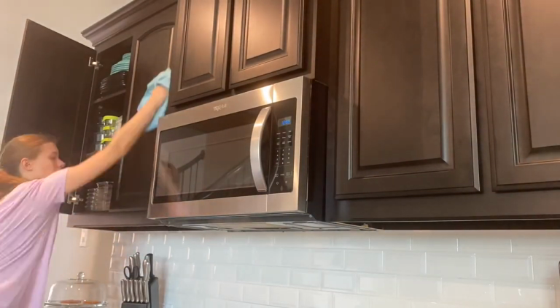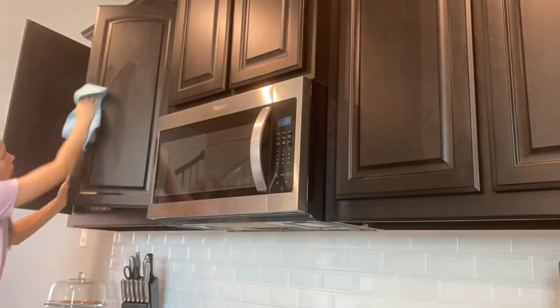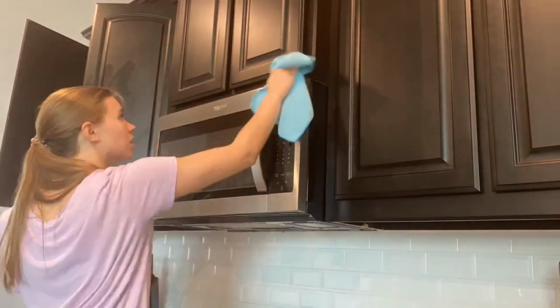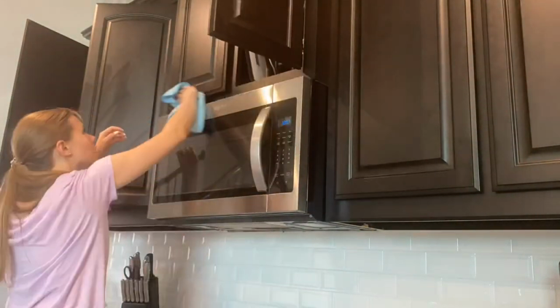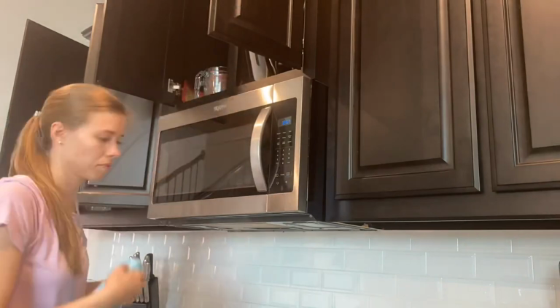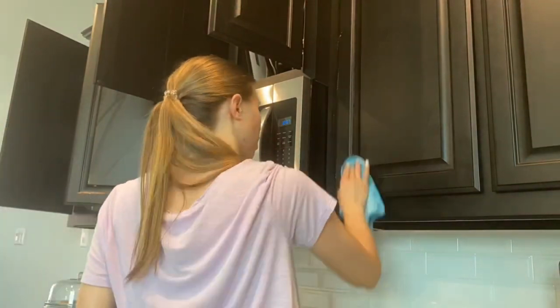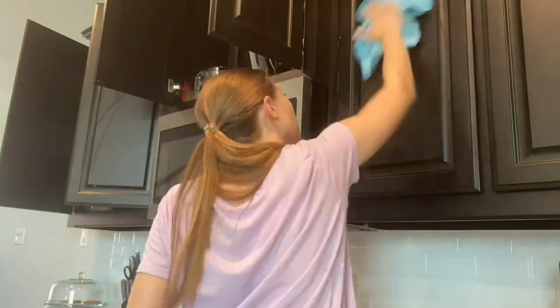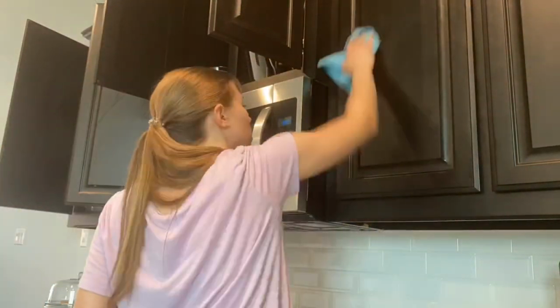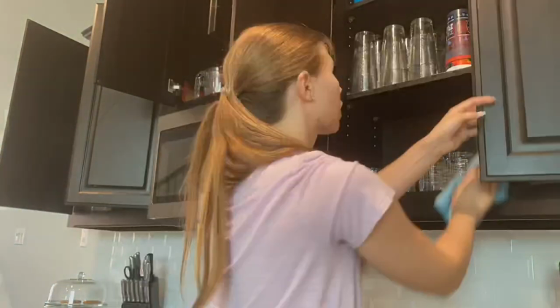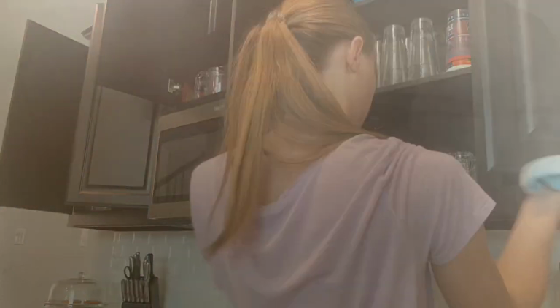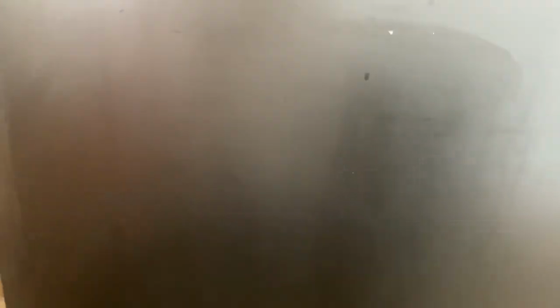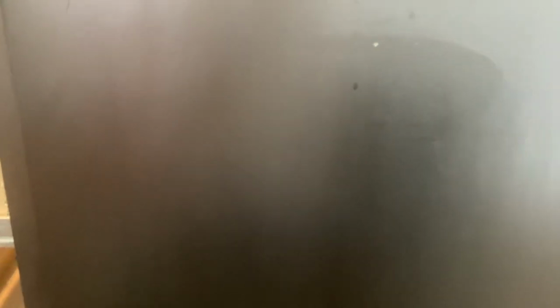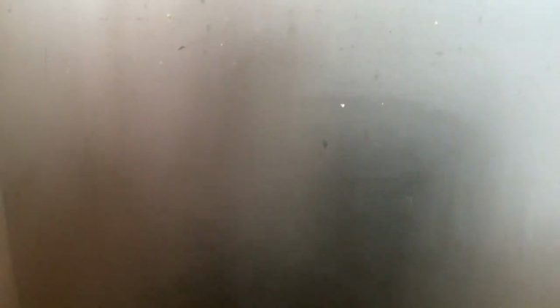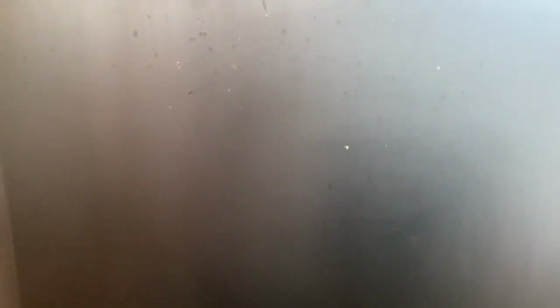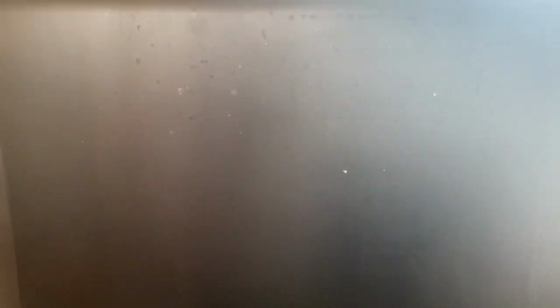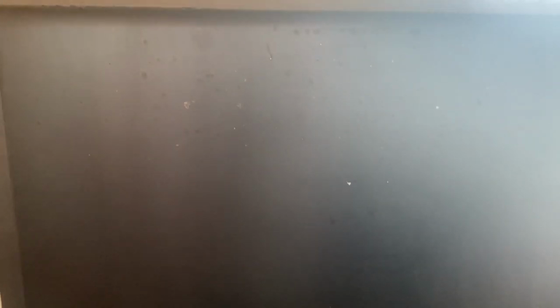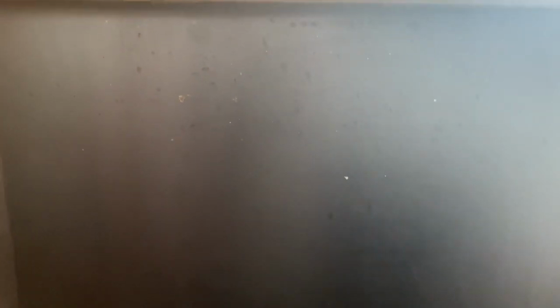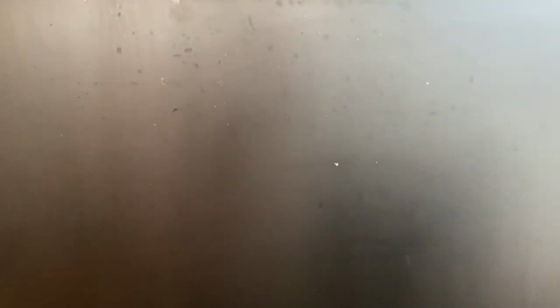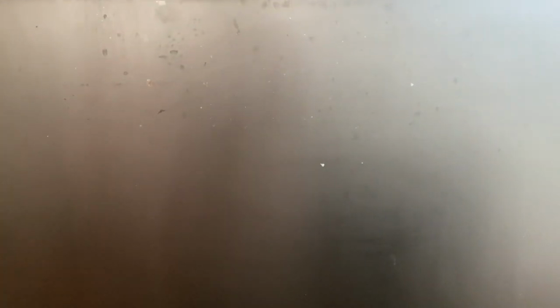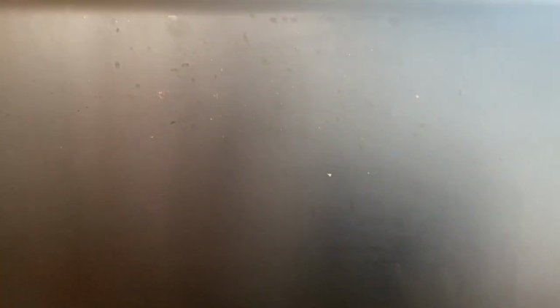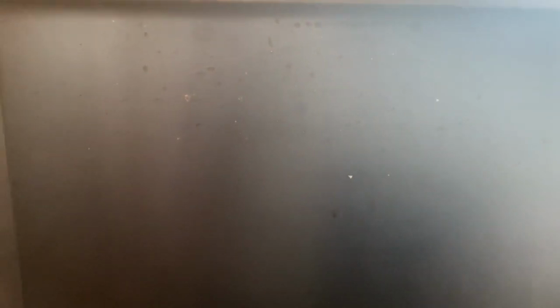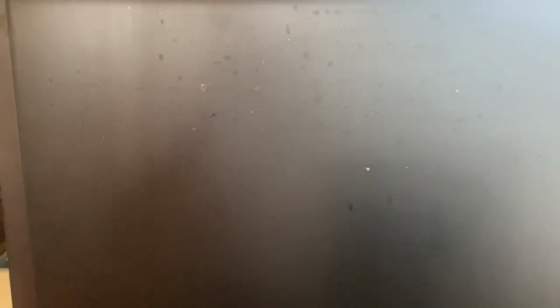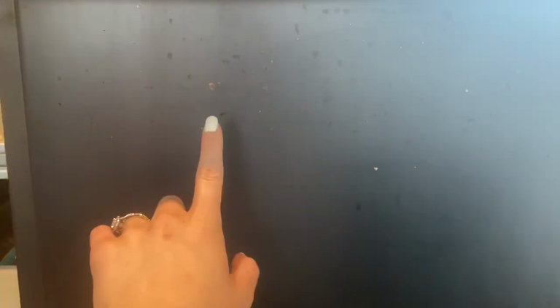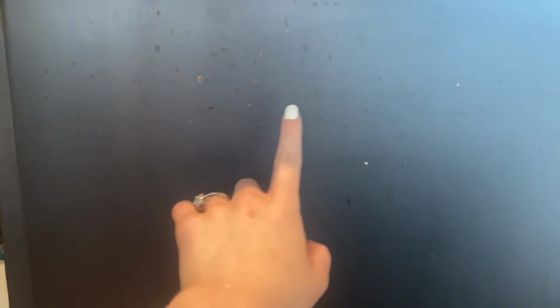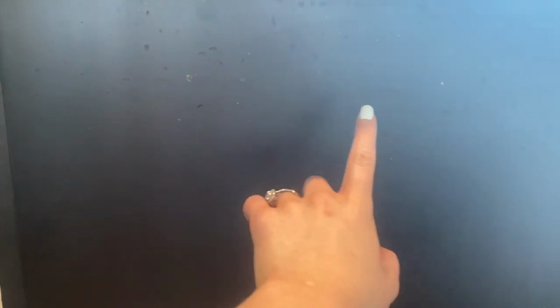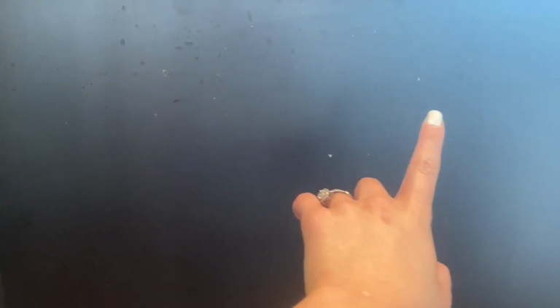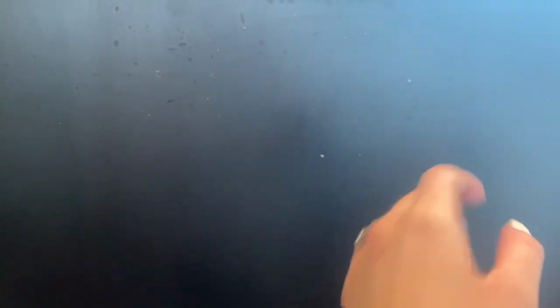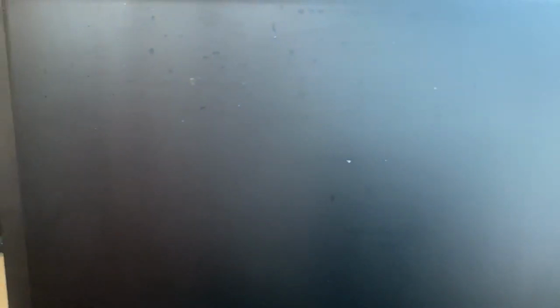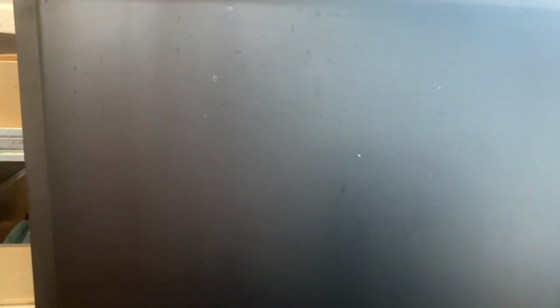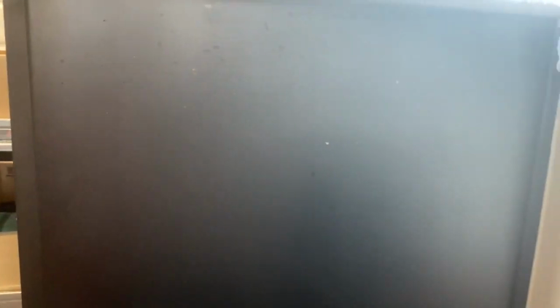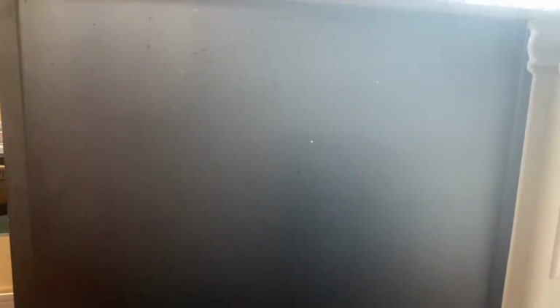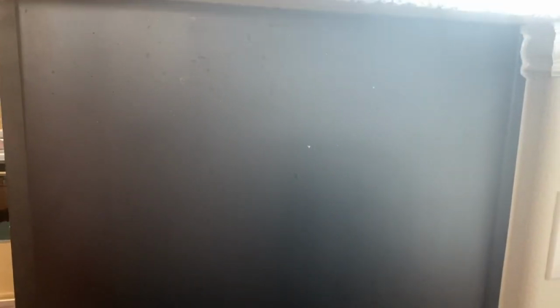I always forget about this one cabinet behind the trash can. The light is making it really hard to see, but it is so messy, so let's get this one cleaned up and then we'll be done.